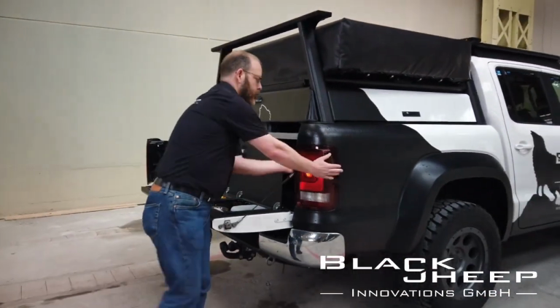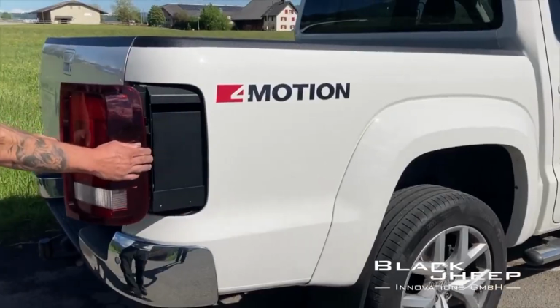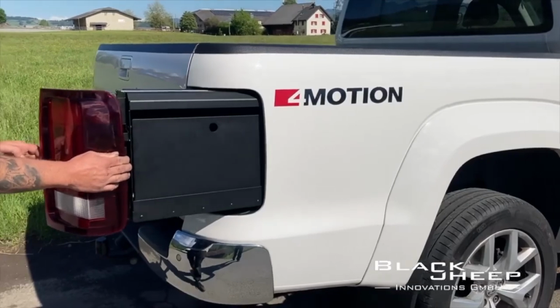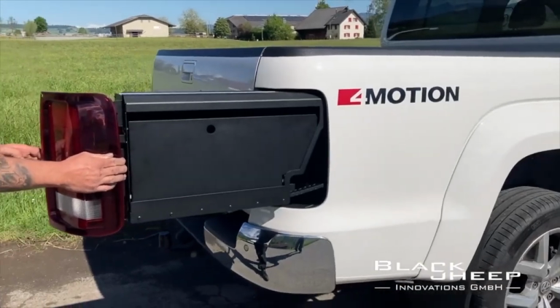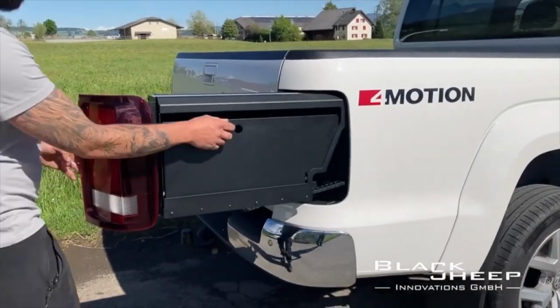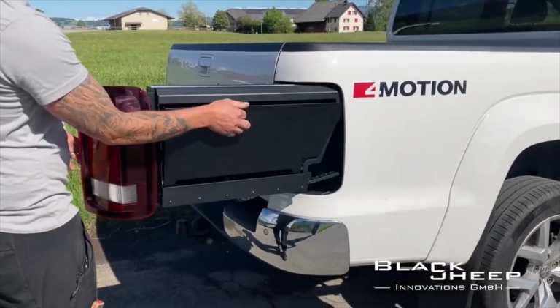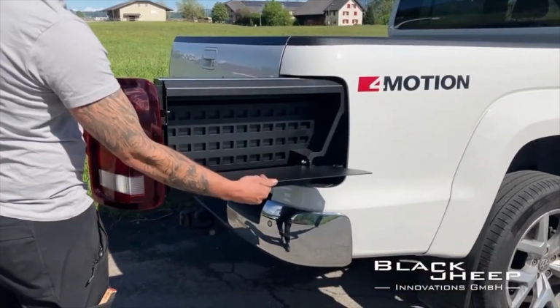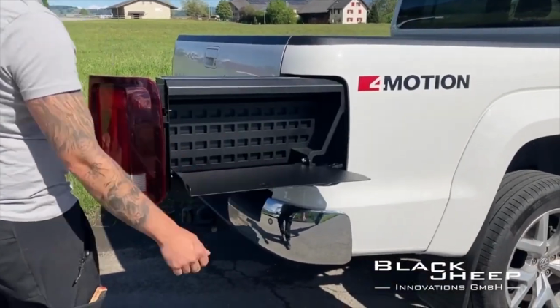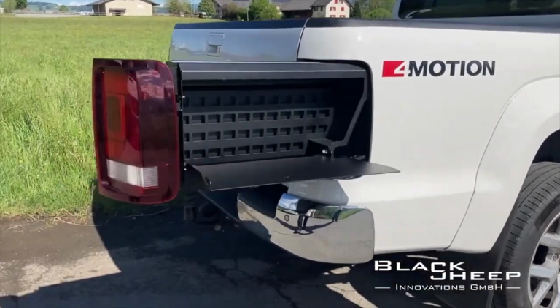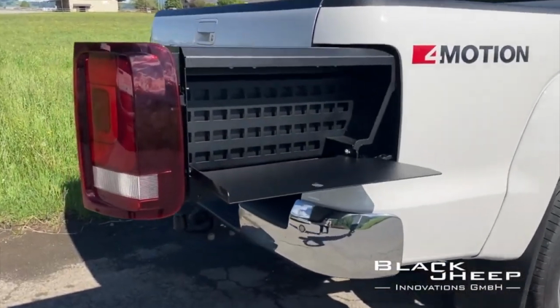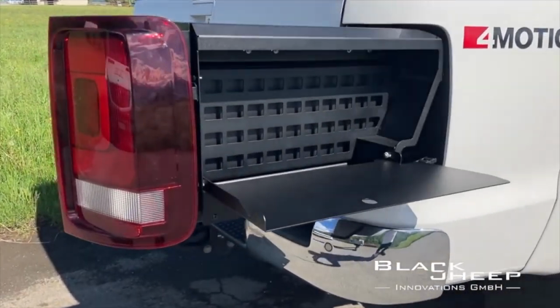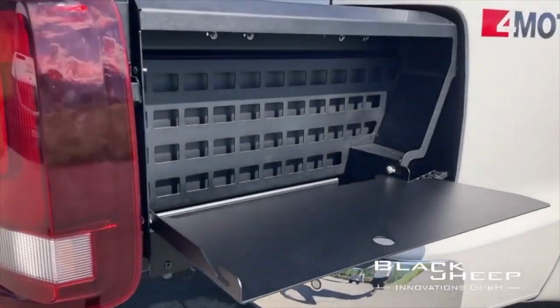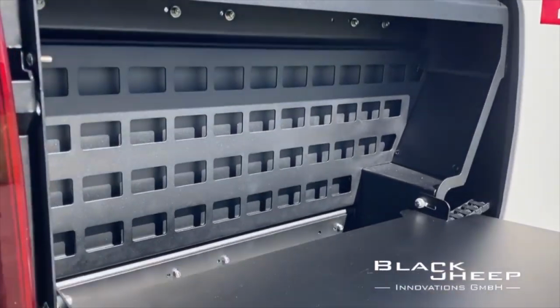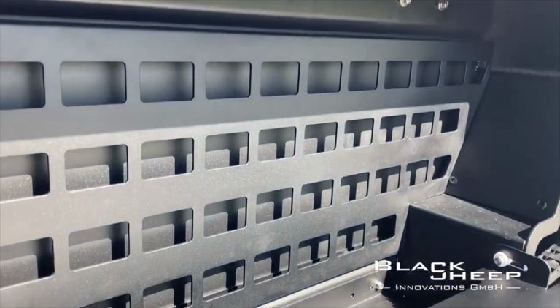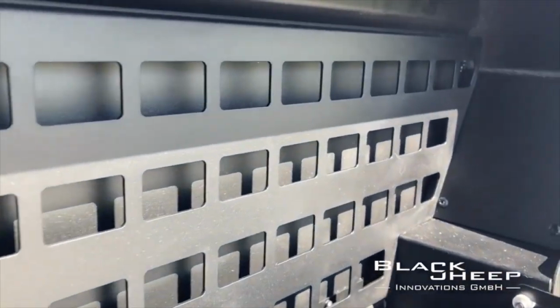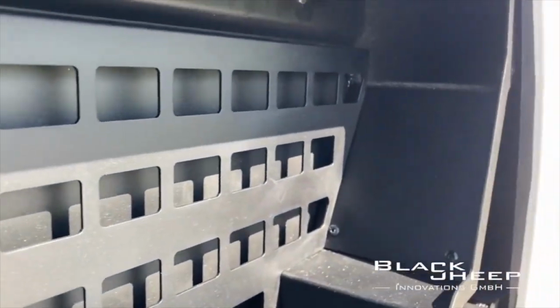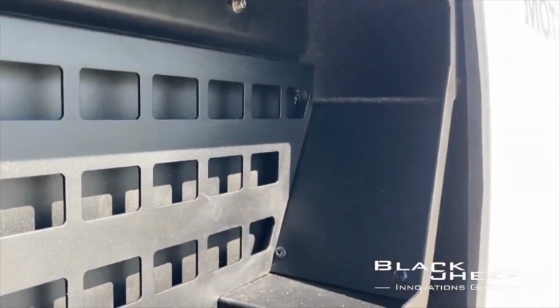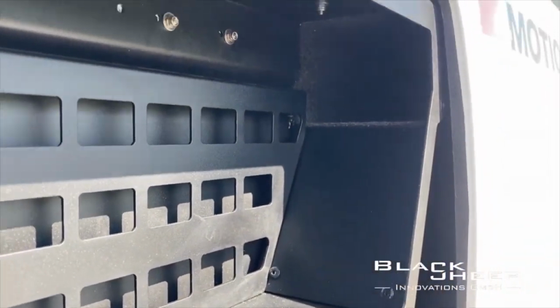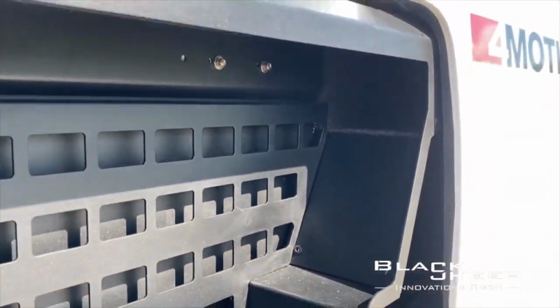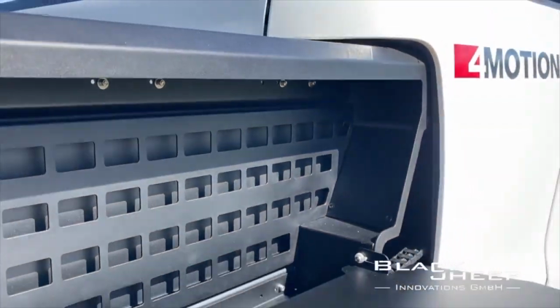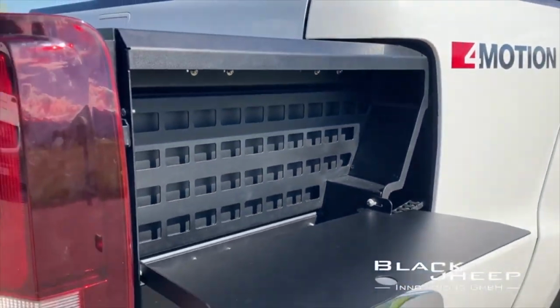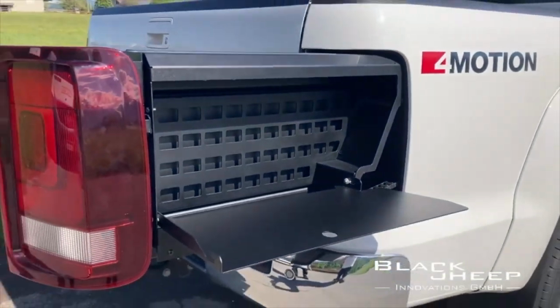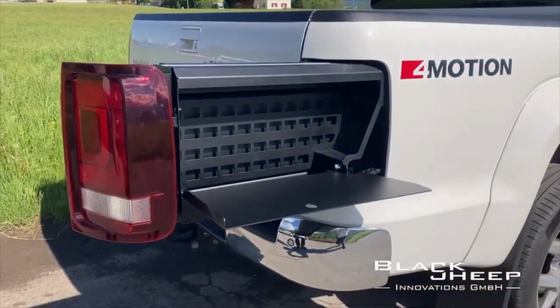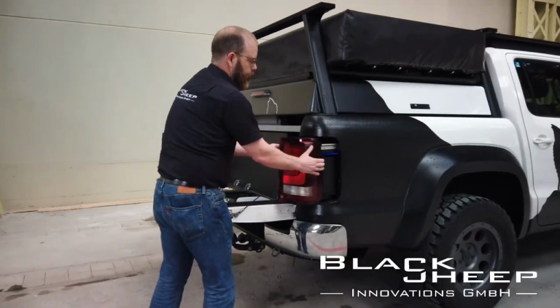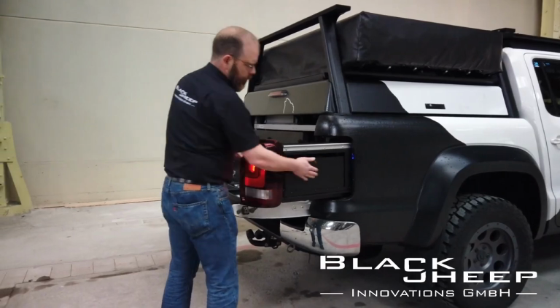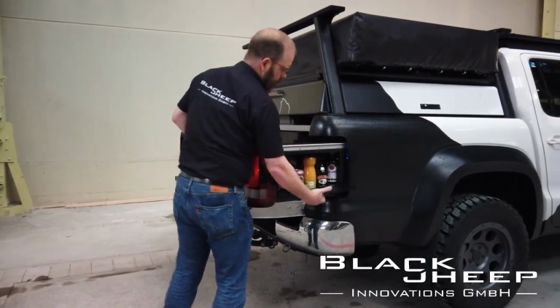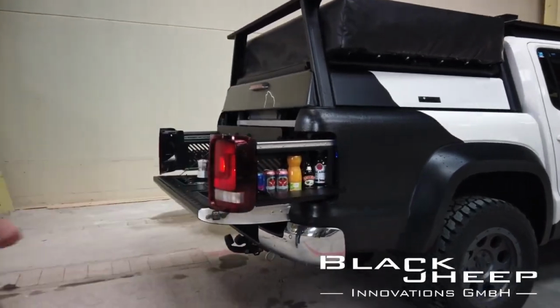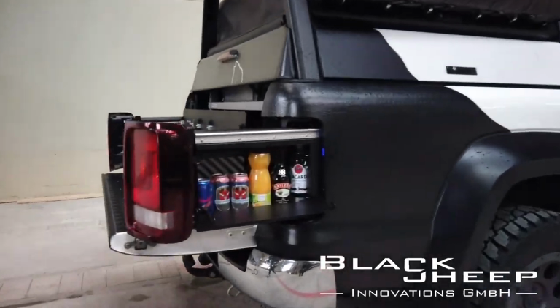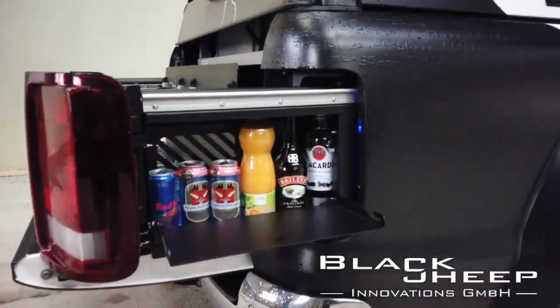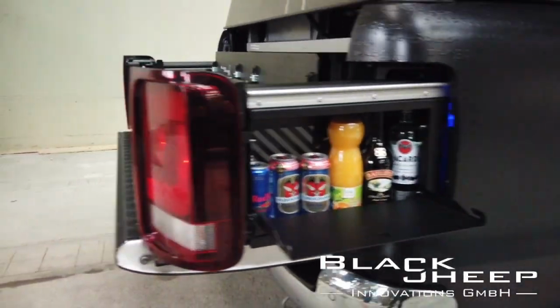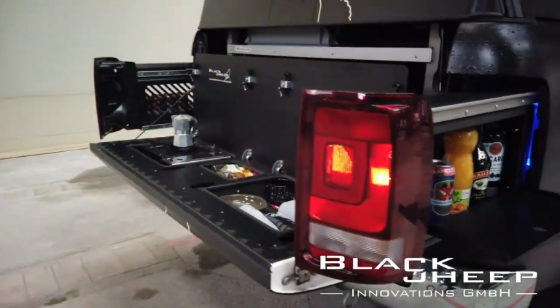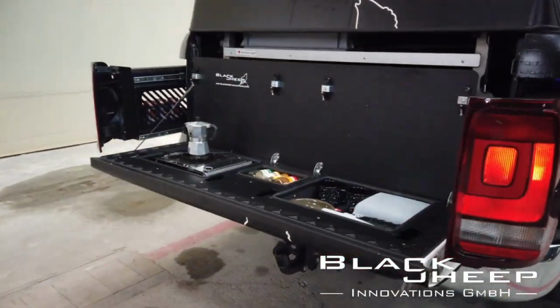And if you're worried about prying eyes, fear not! The compartment can be locked with a key, so only you can access your precious cargo. So why settle for a boring old car when you can have a sneaky secret storage space that will make you the envy of all your friends?